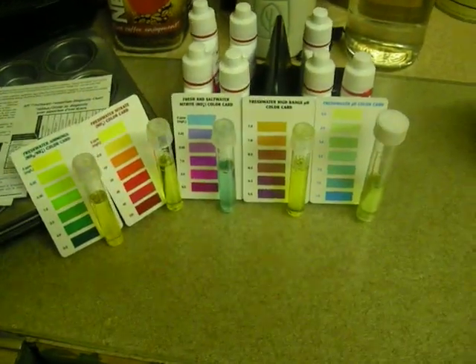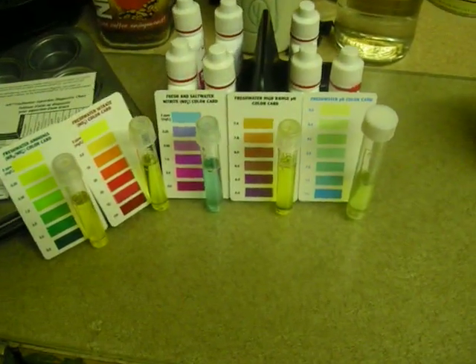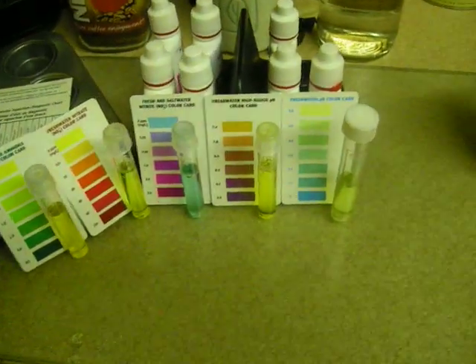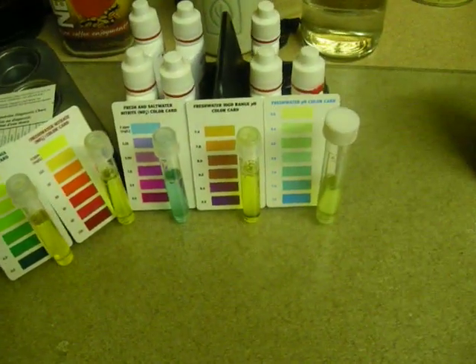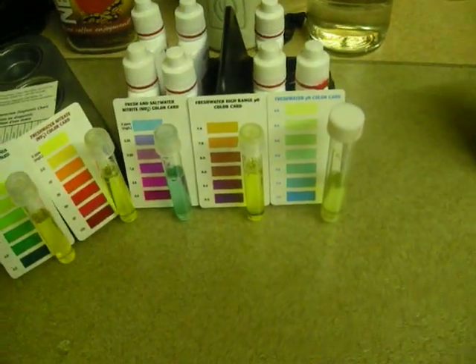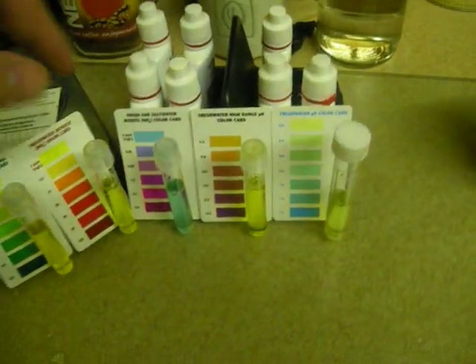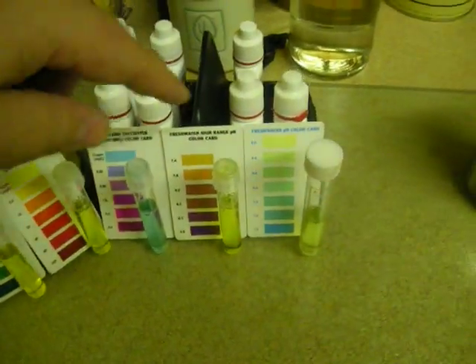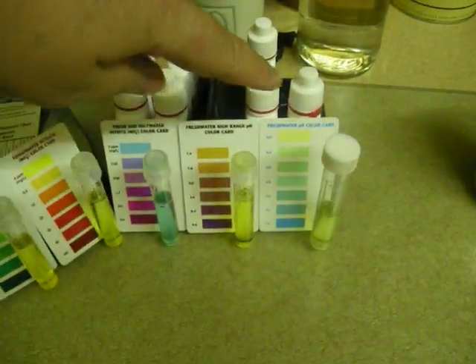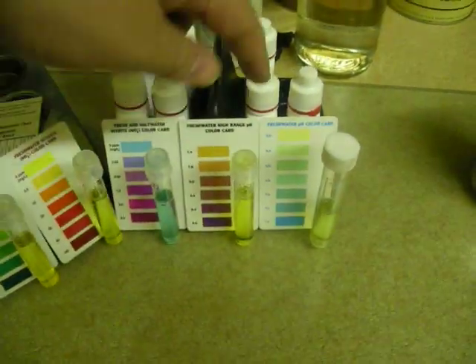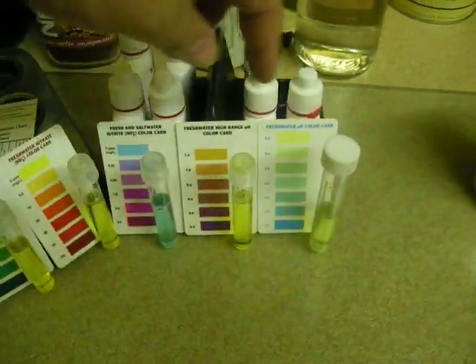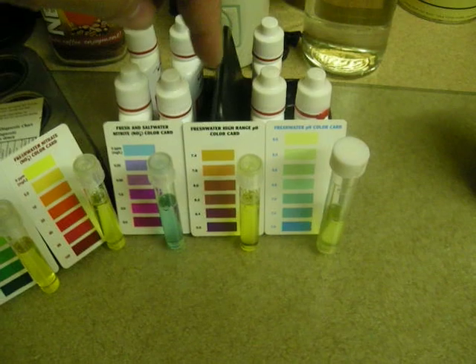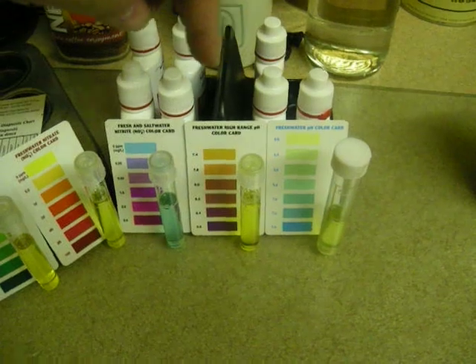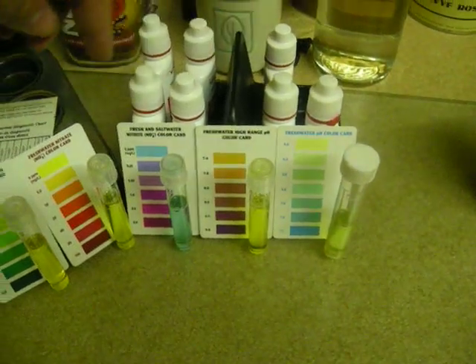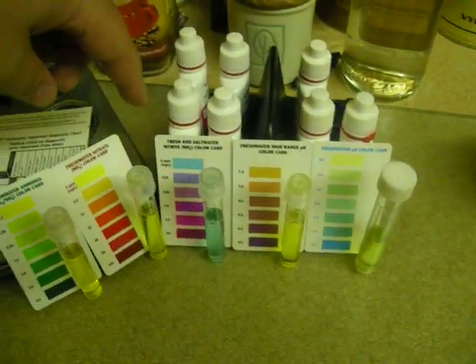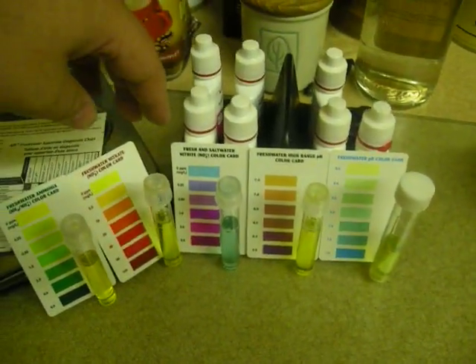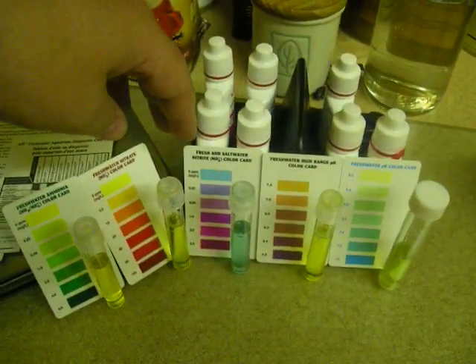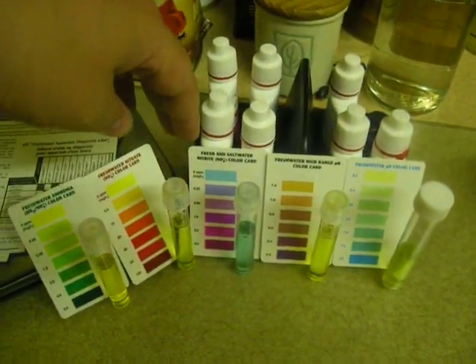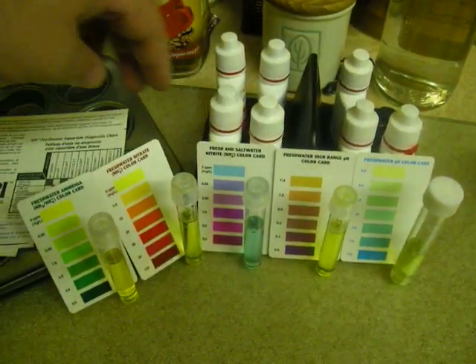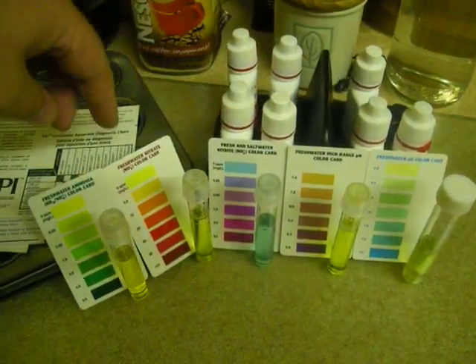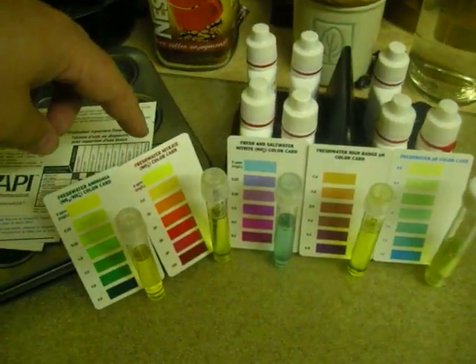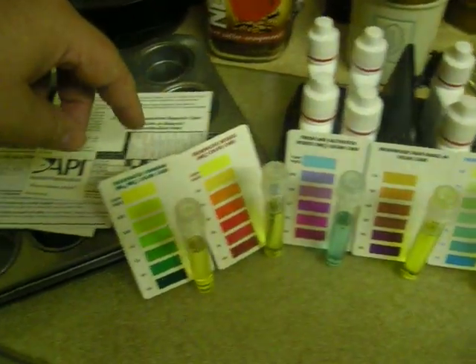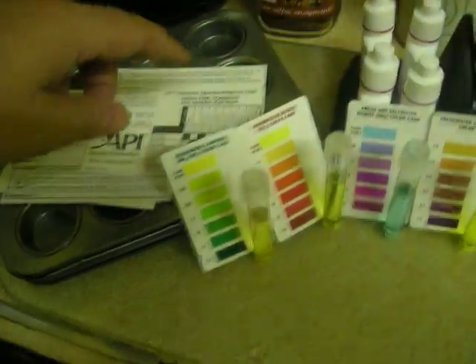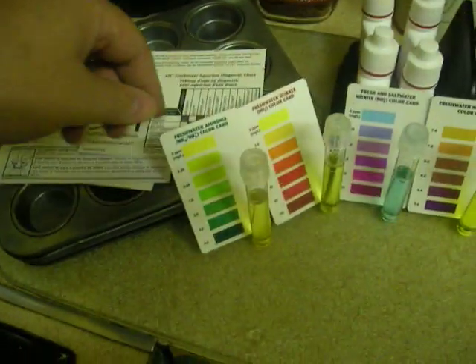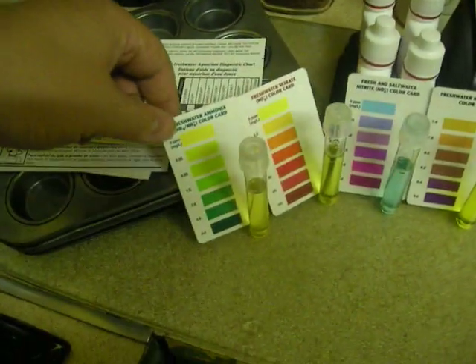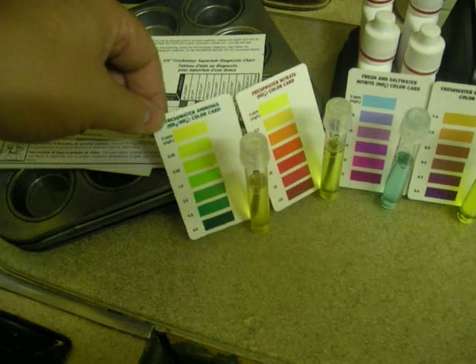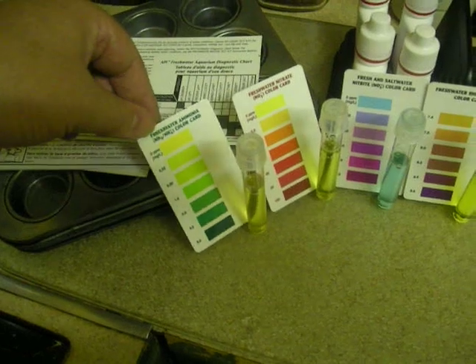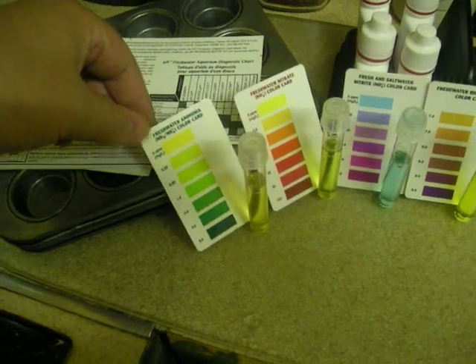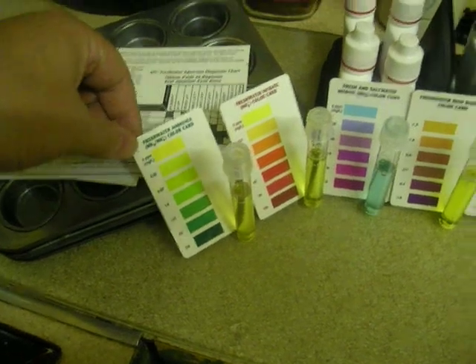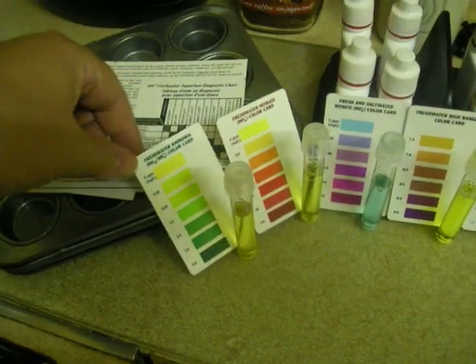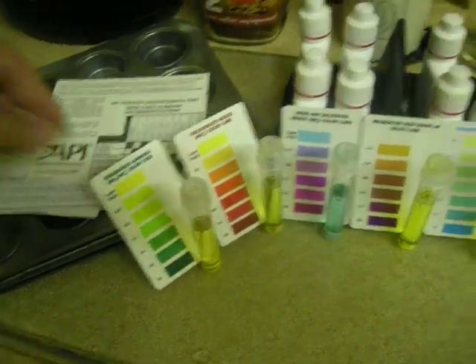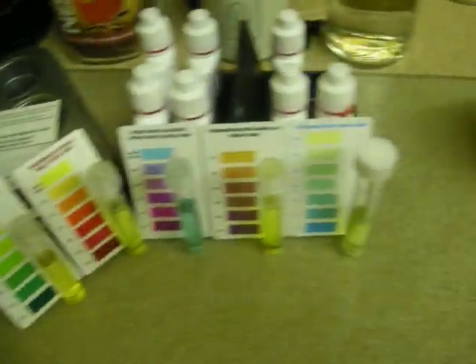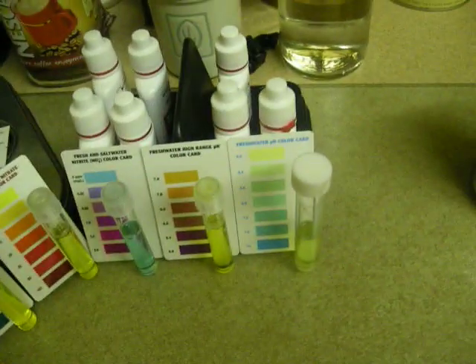This is the kind of test you want — at least one pH test. You want to test for nitrite, nitrate, and very importantly, ammonia and your pH.